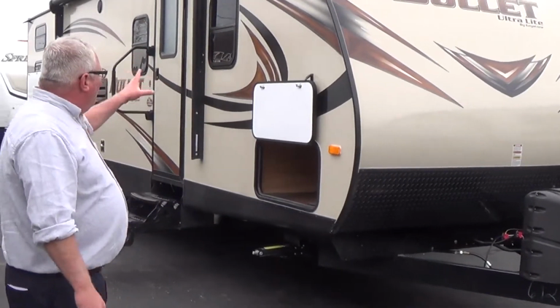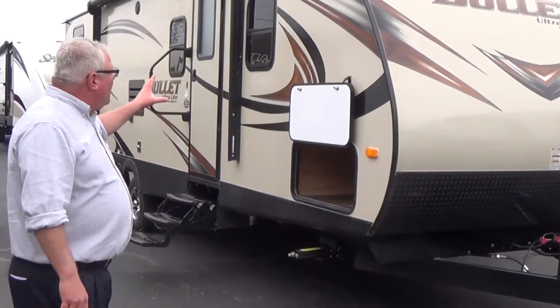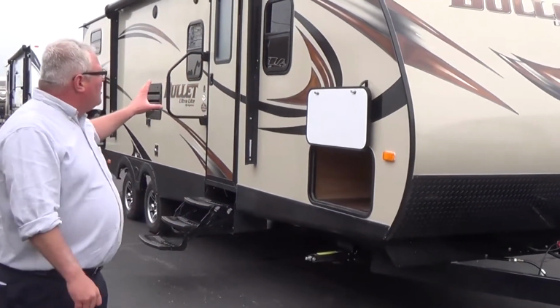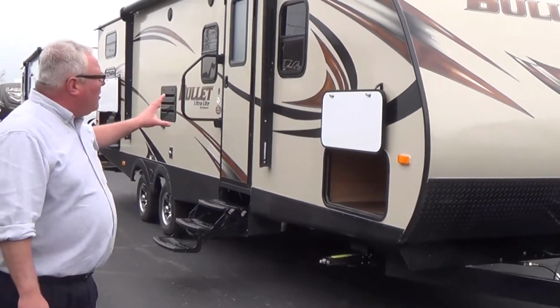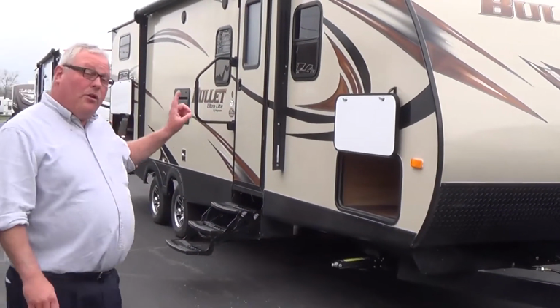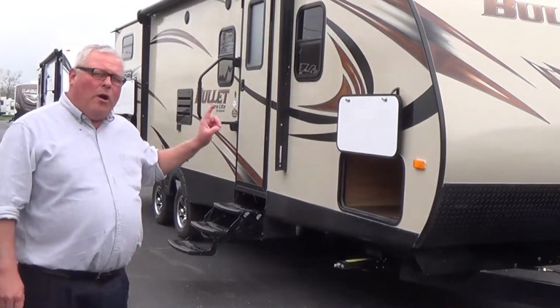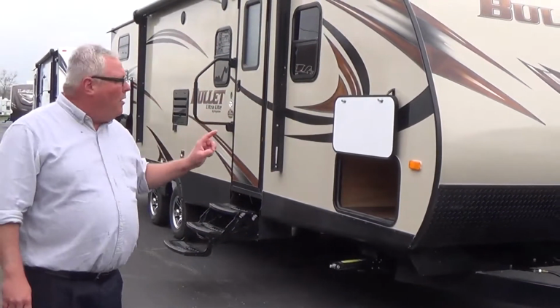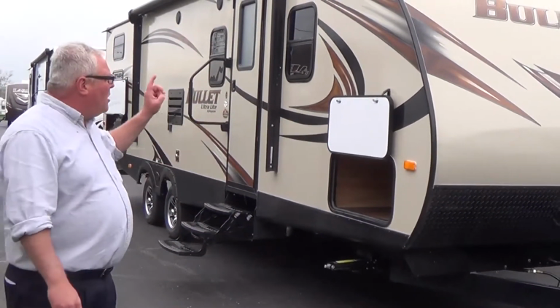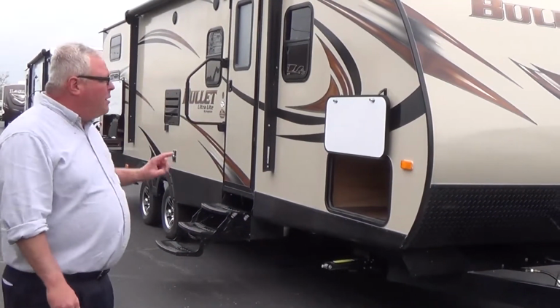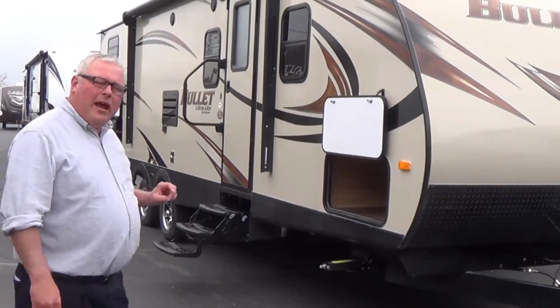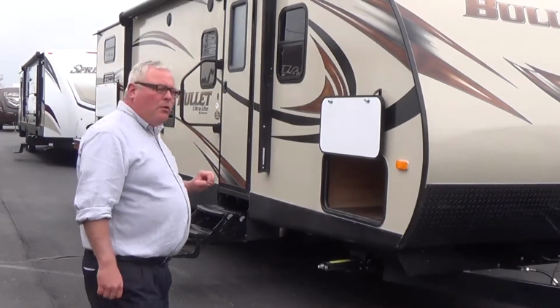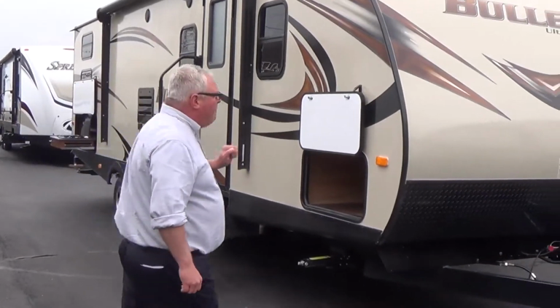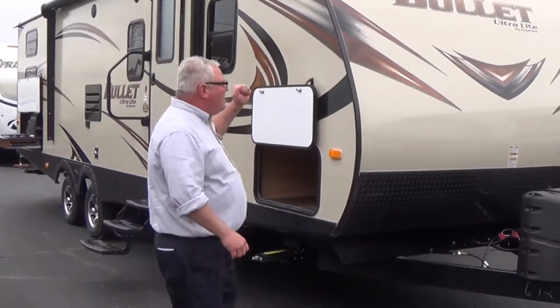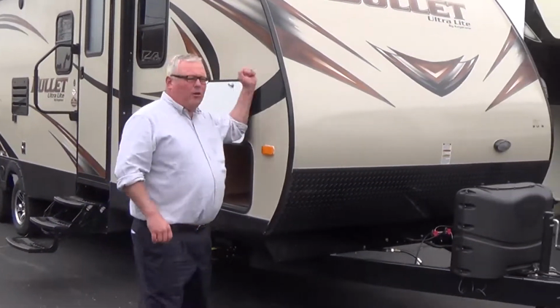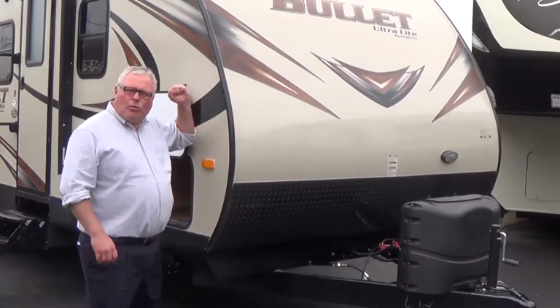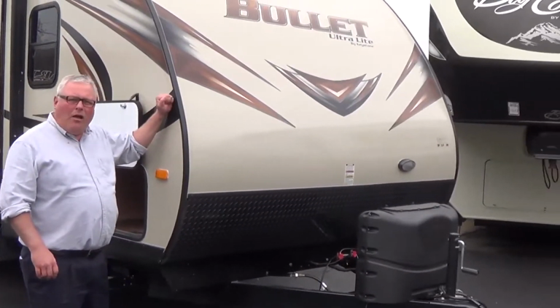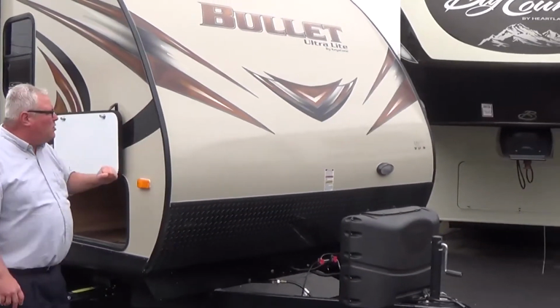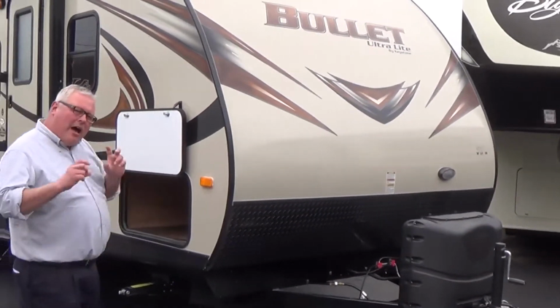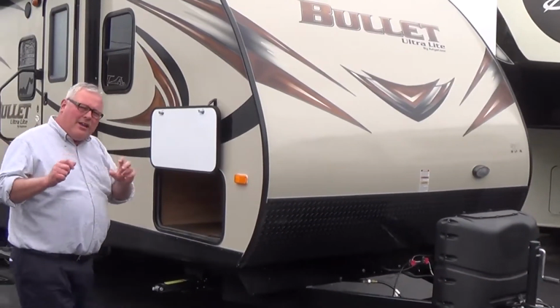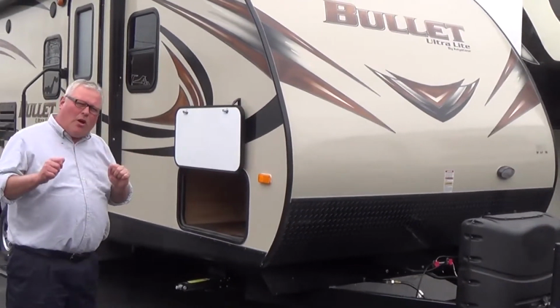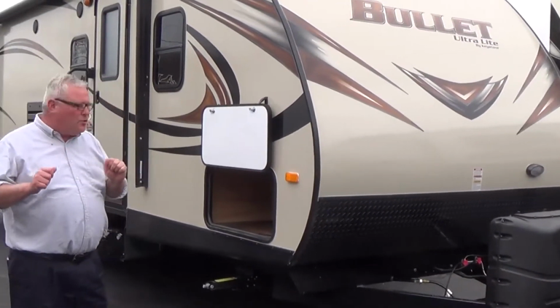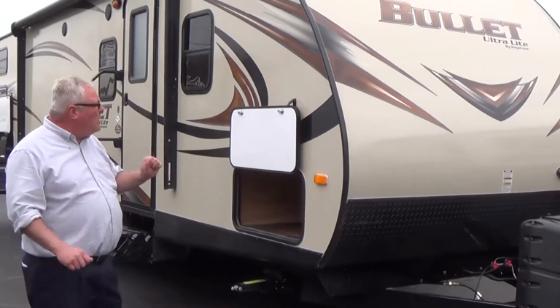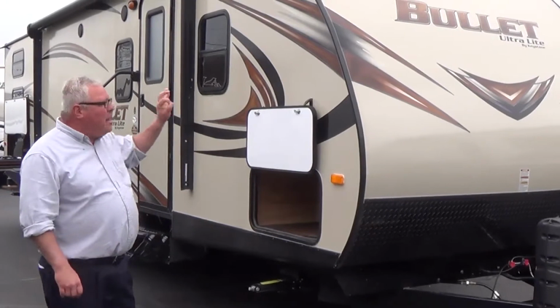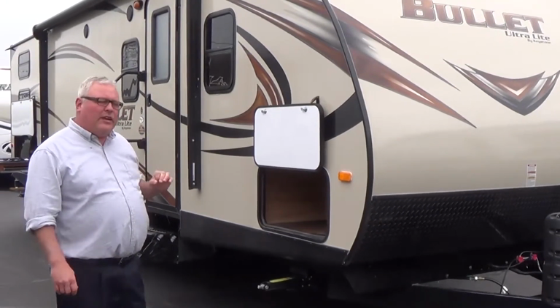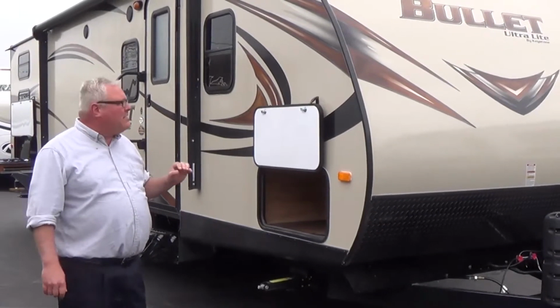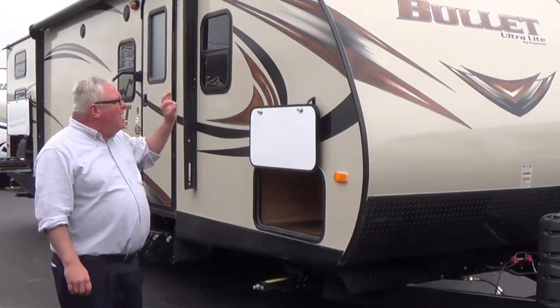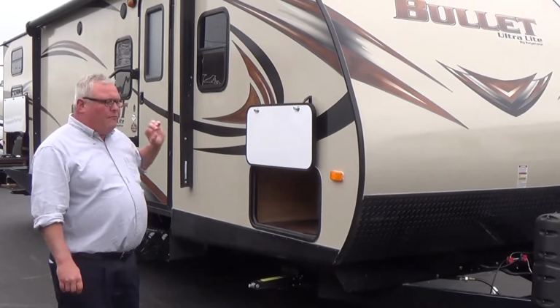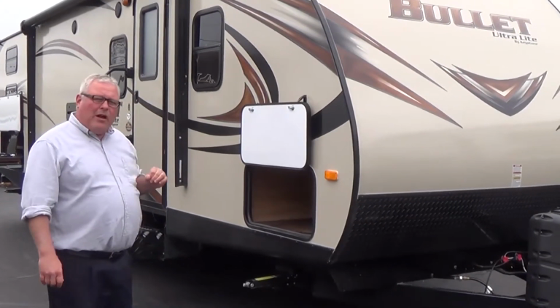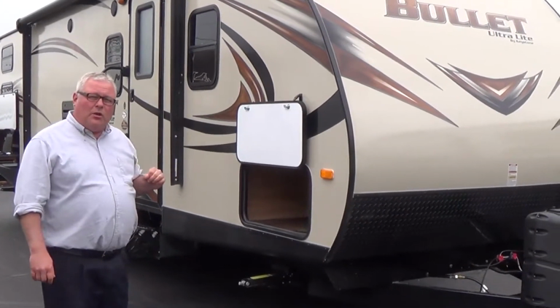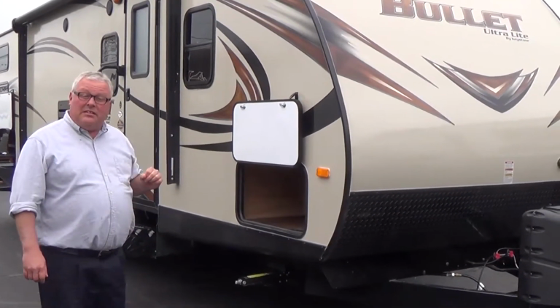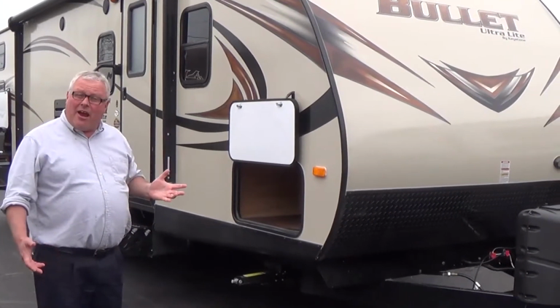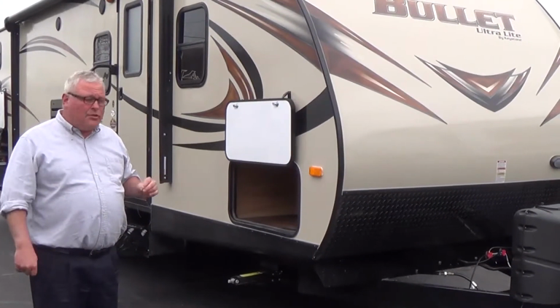Really good looking trailer and really well built. This is an aluminum frame with a bonded fiberglass wall. So you have a high end, strong construction and it looks fantastic. Fiberglass is real easy to take care of too.